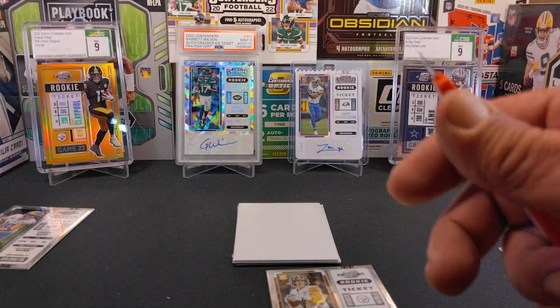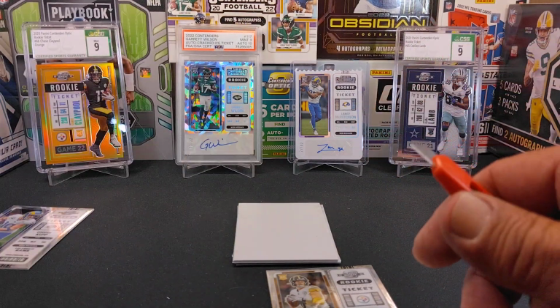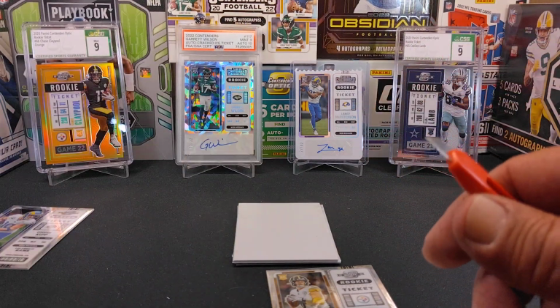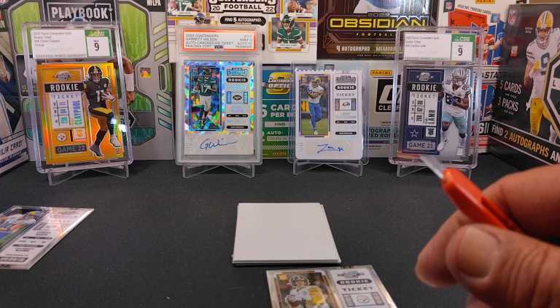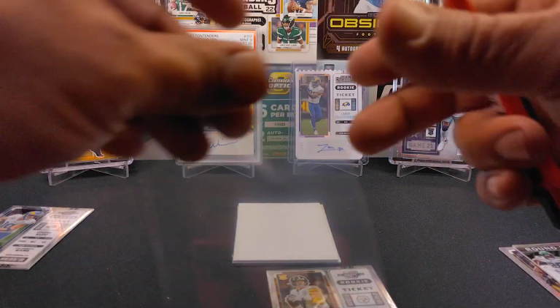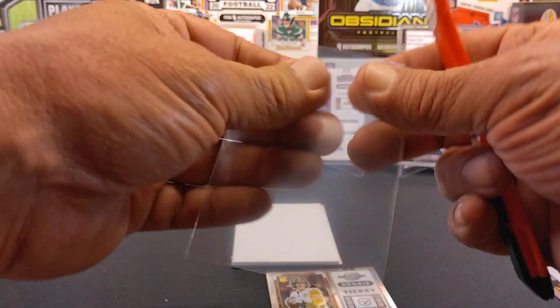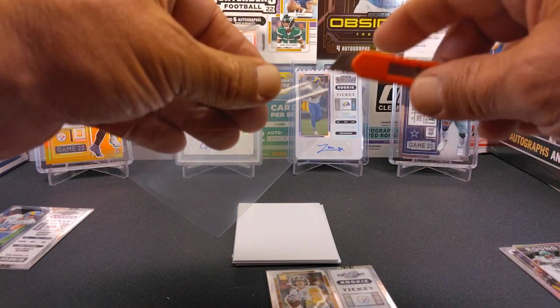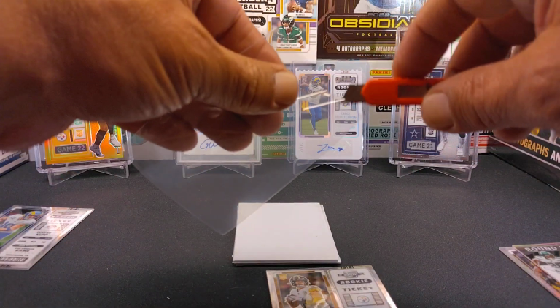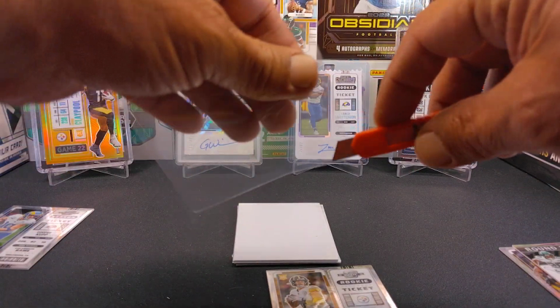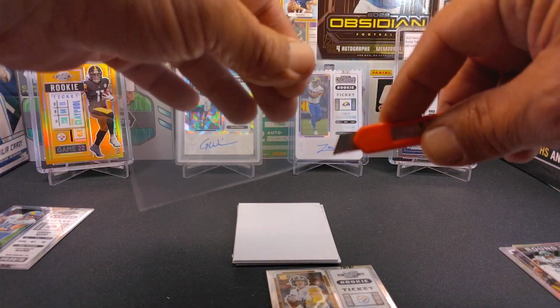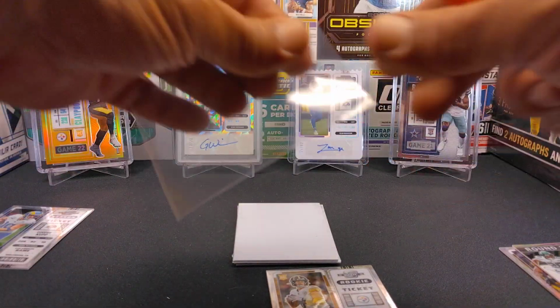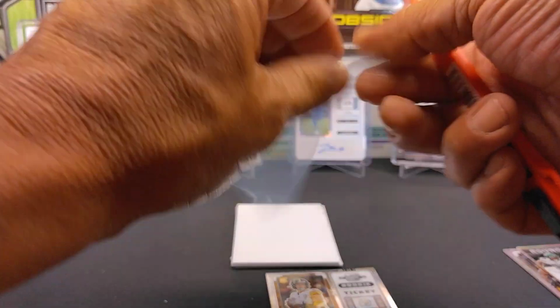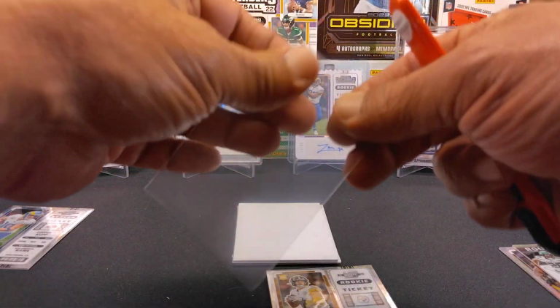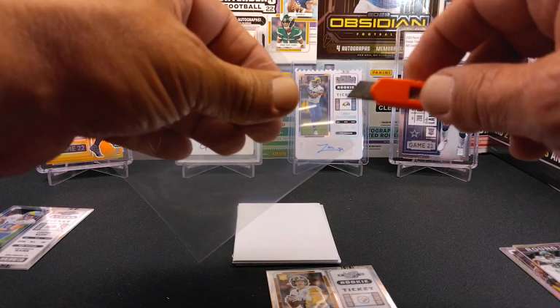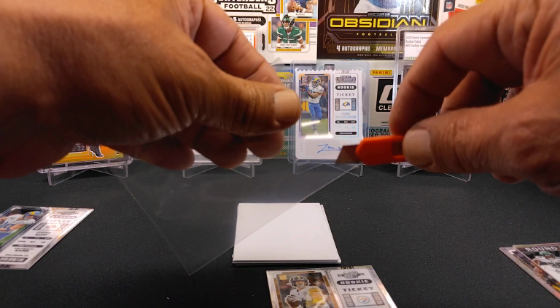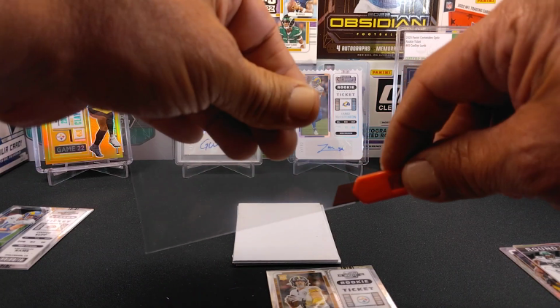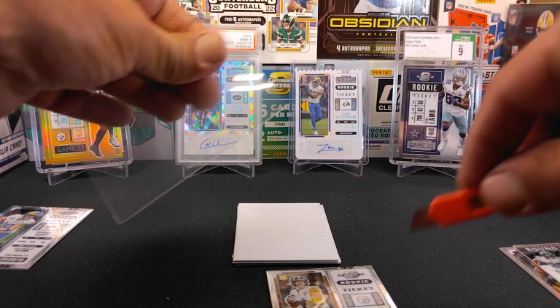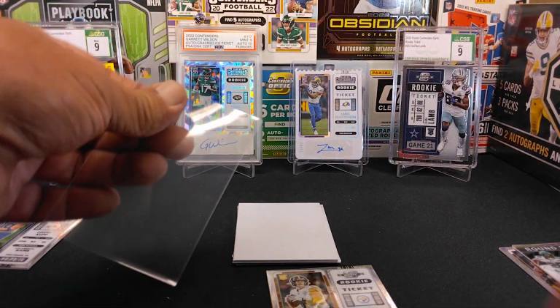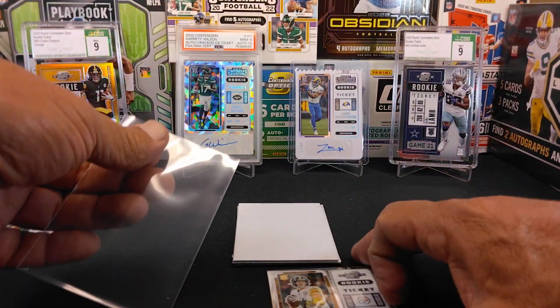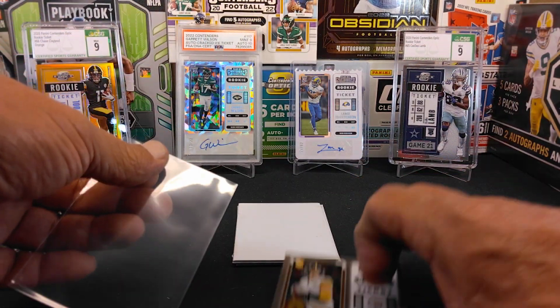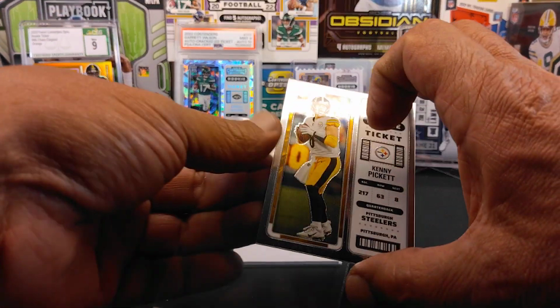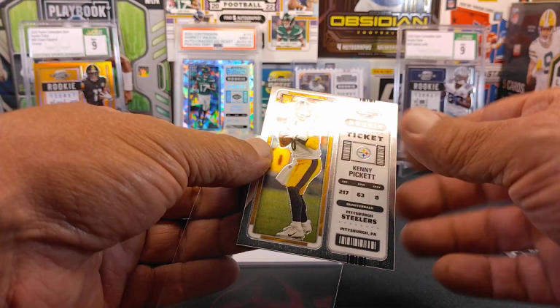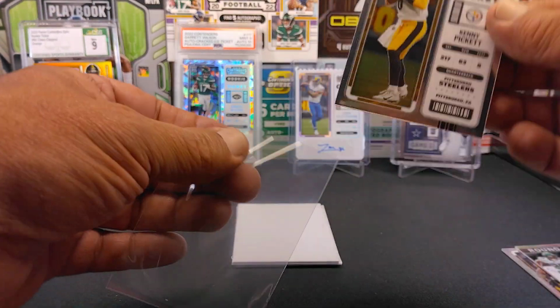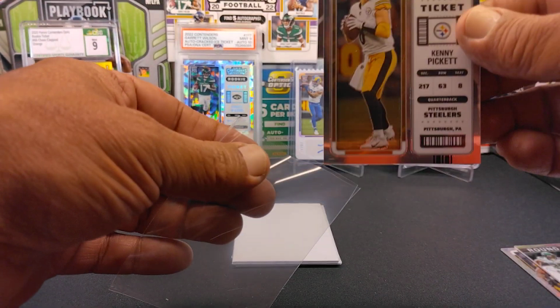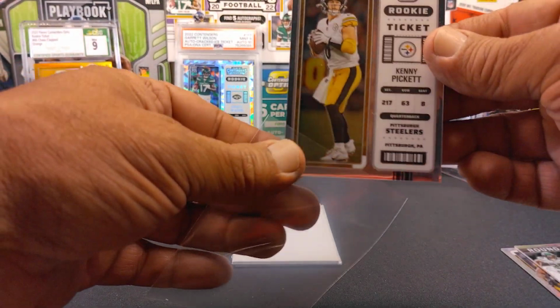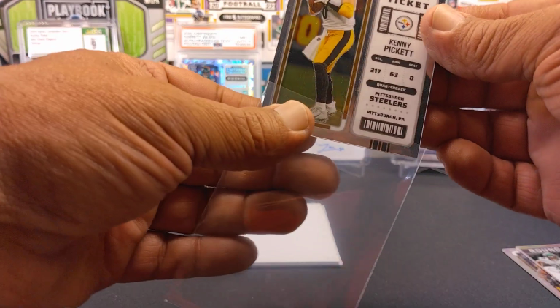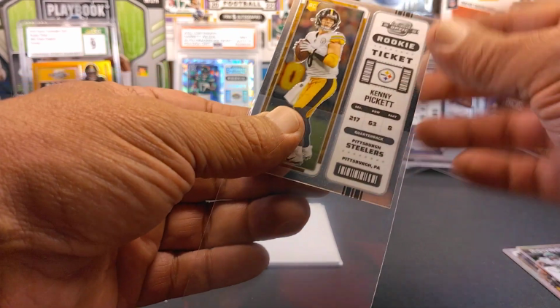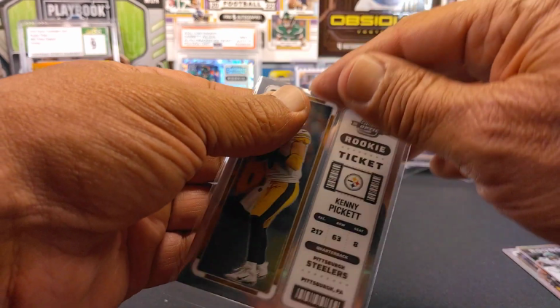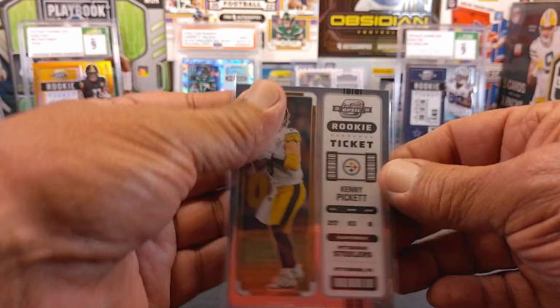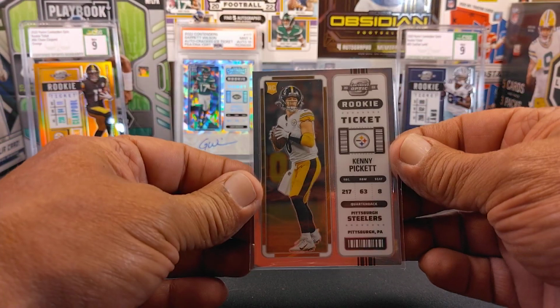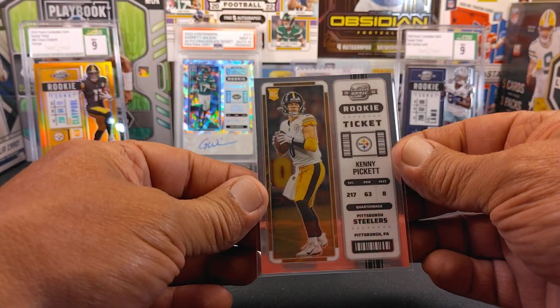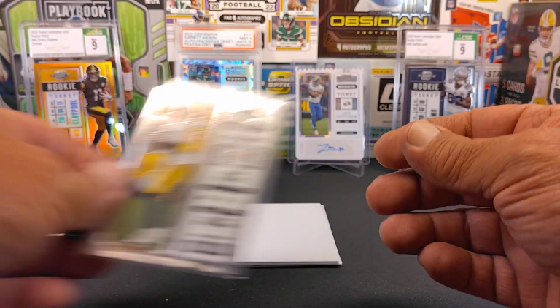Out of Optic Contenders? Nice. We'll go ahead and sleeve that one up. It's a nice little rookie card. Kenny Pickett.